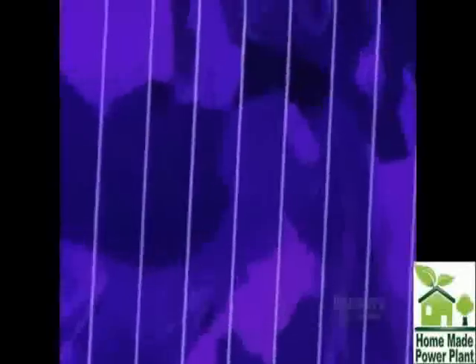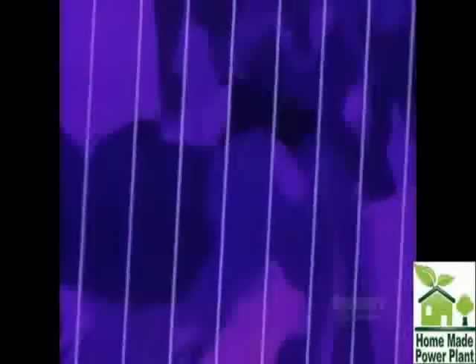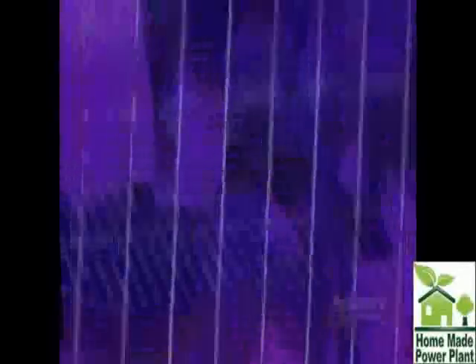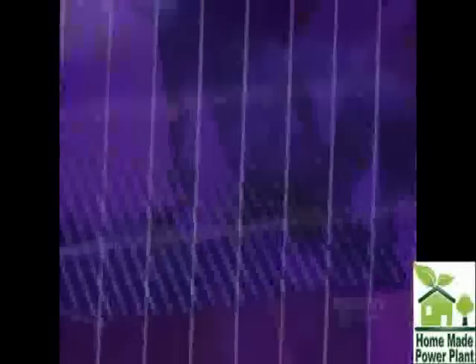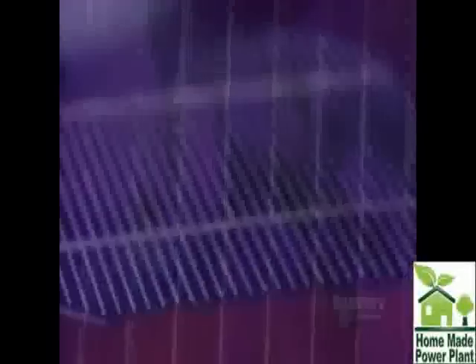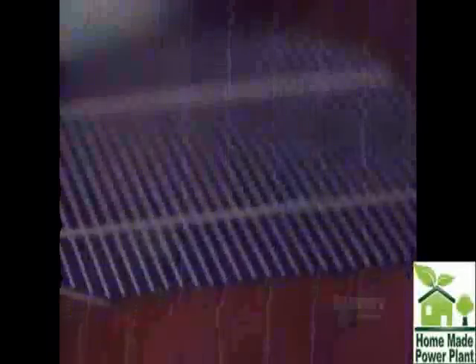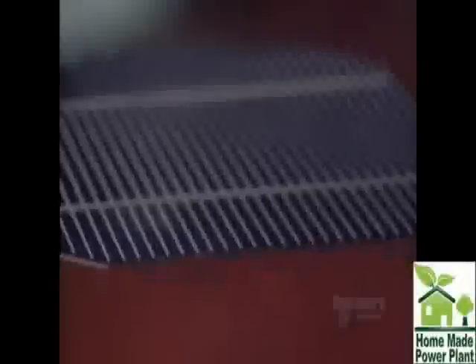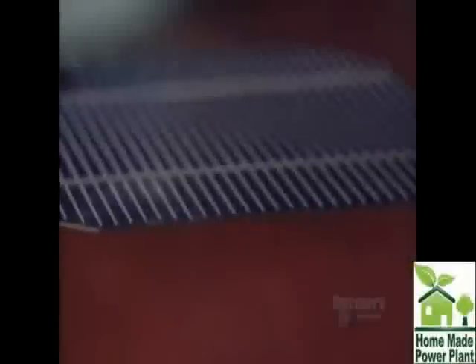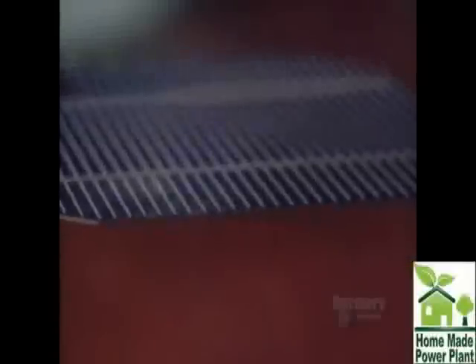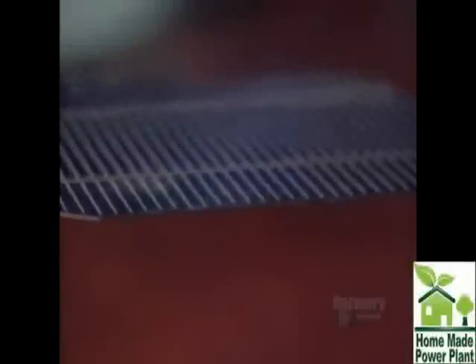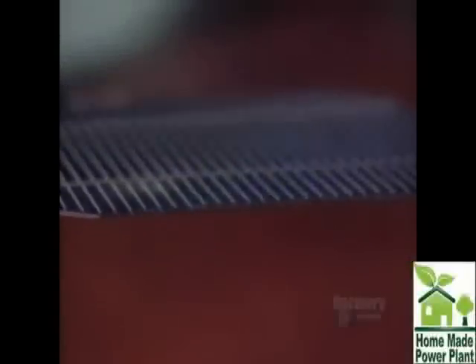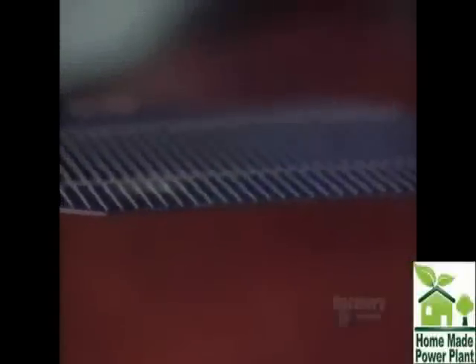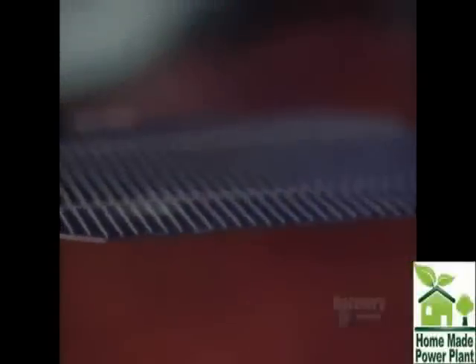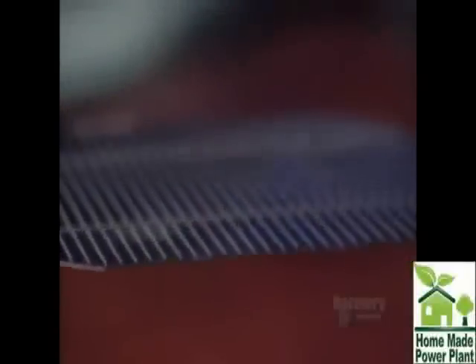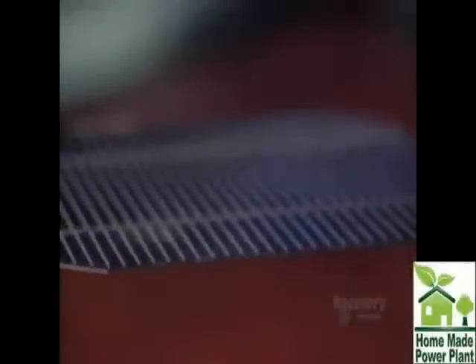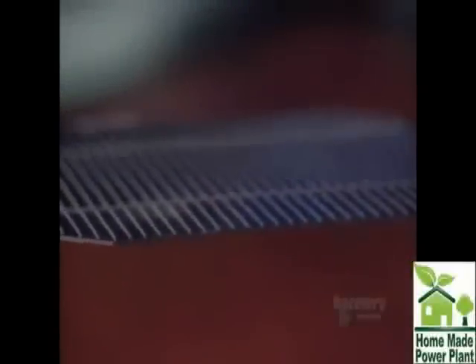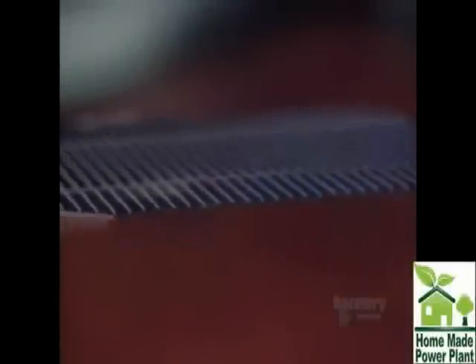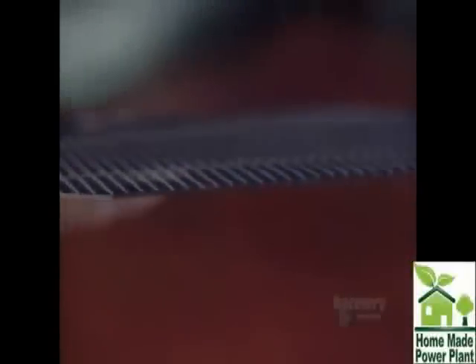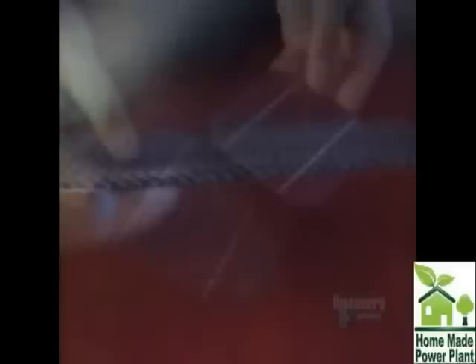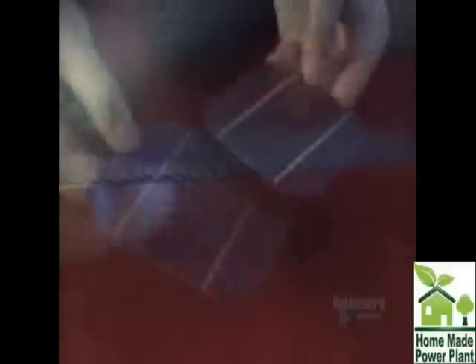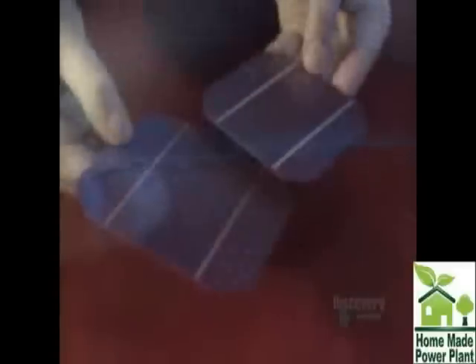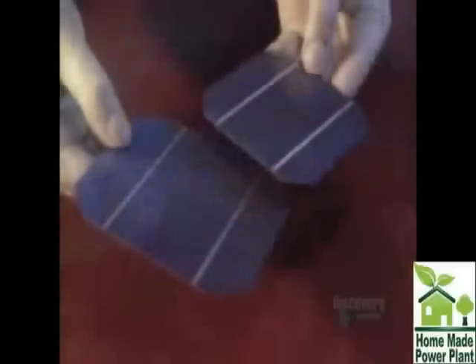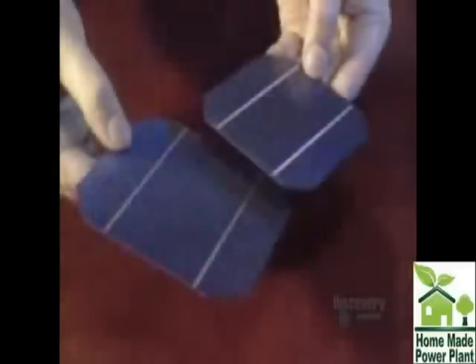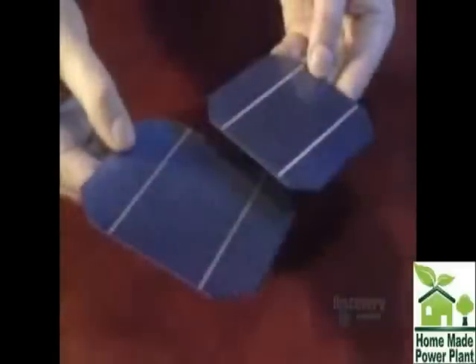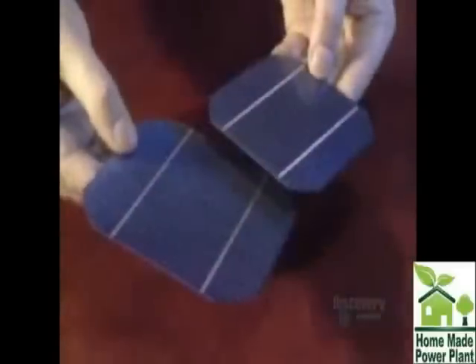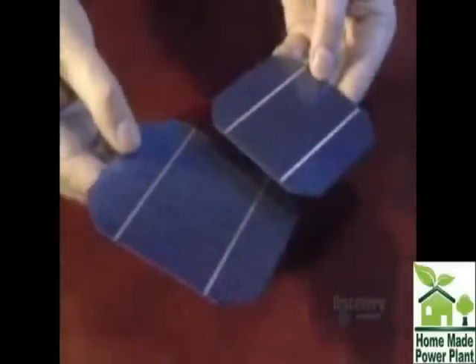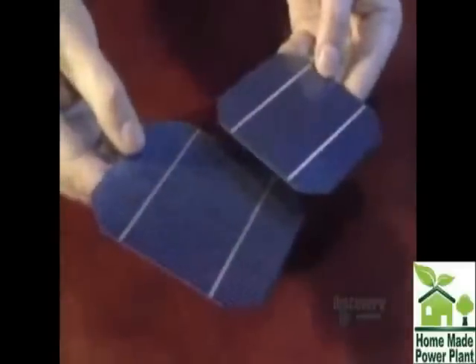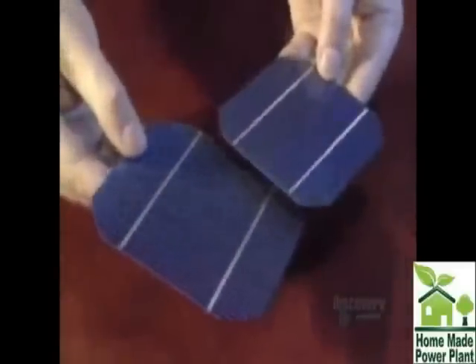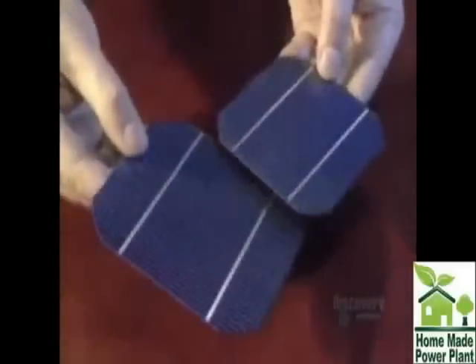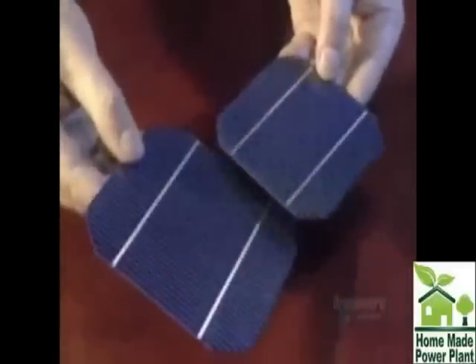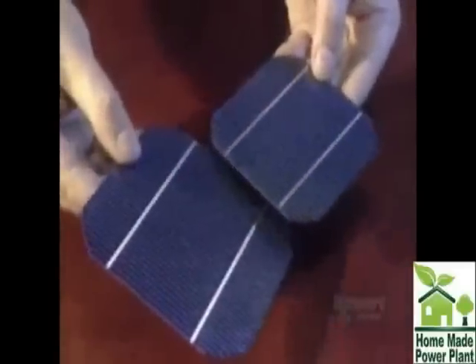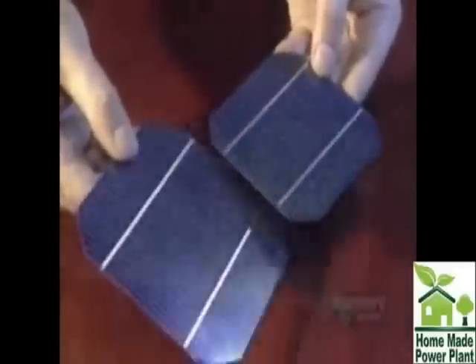This blue plate is a module made of crystalline silicon. The grooves are the conductors, and the silicon crystals glisten at its surface.